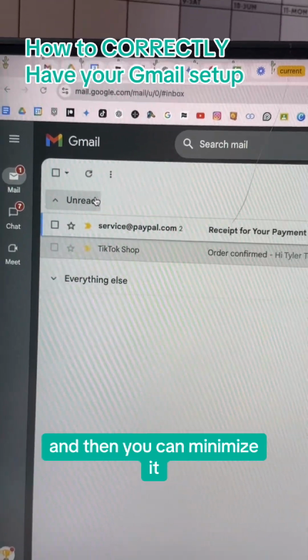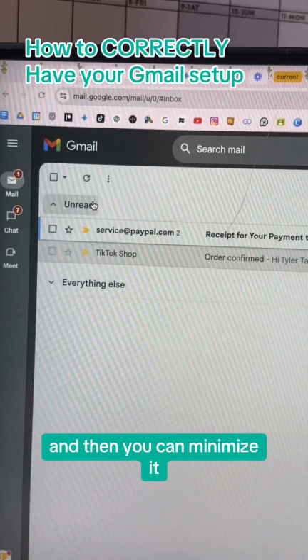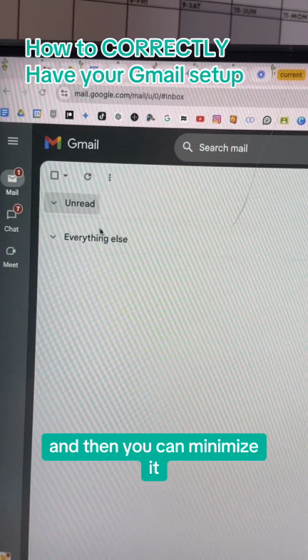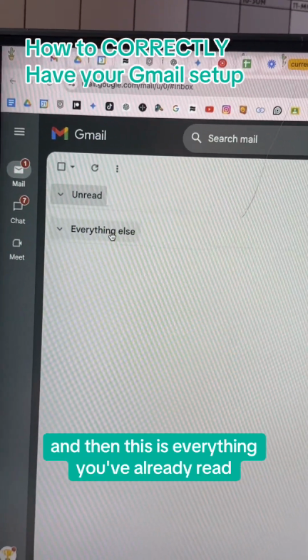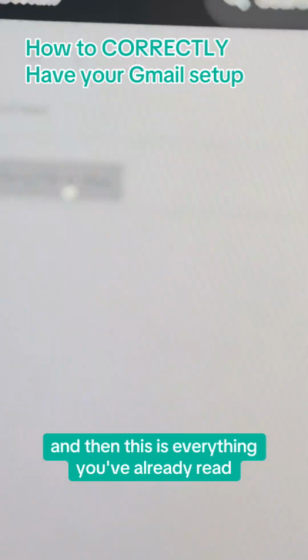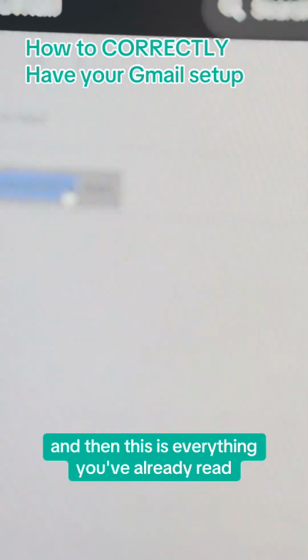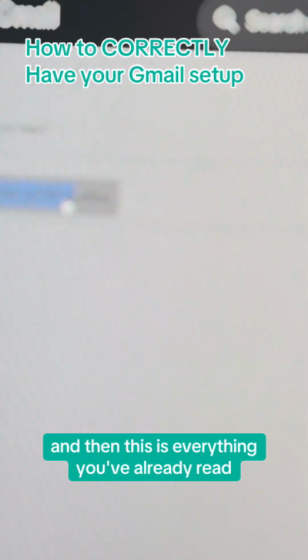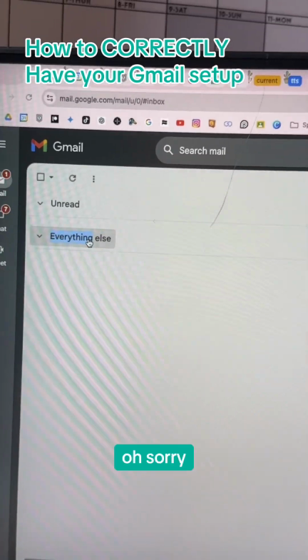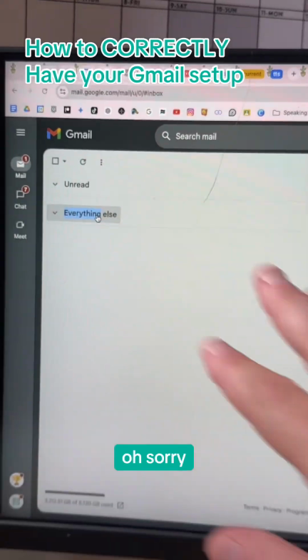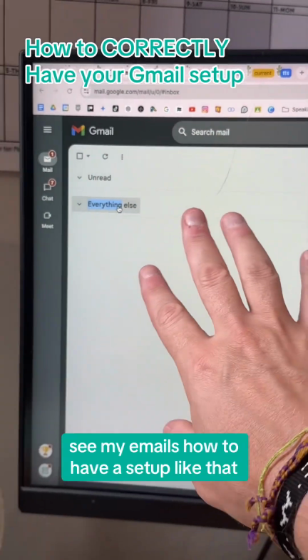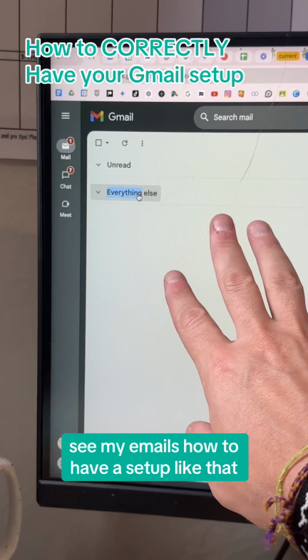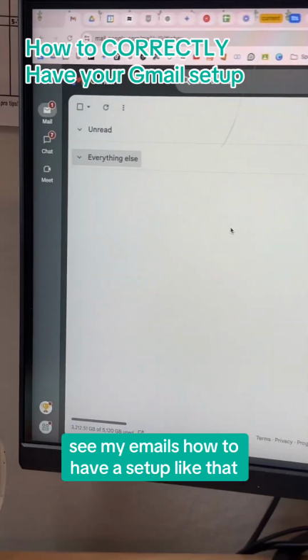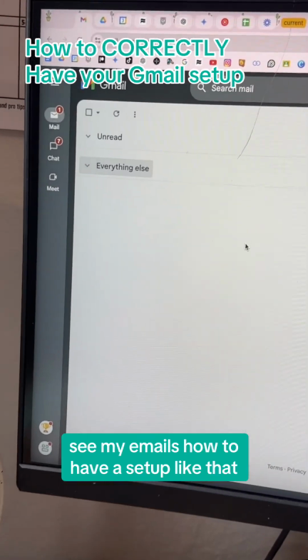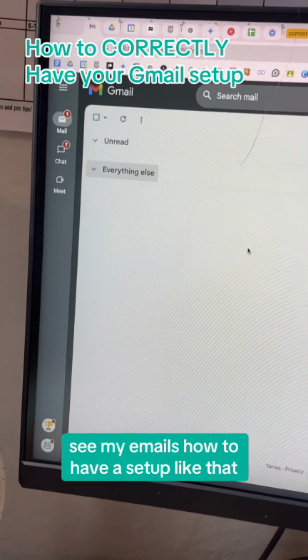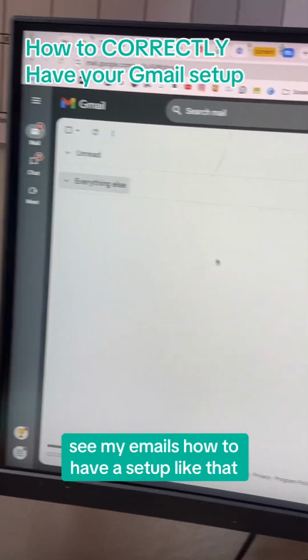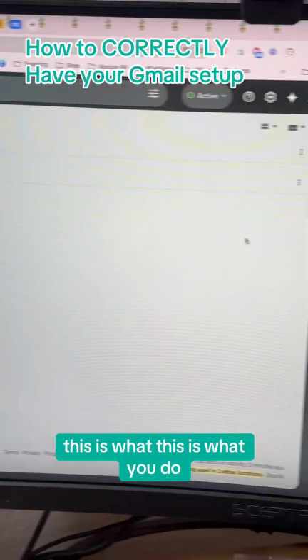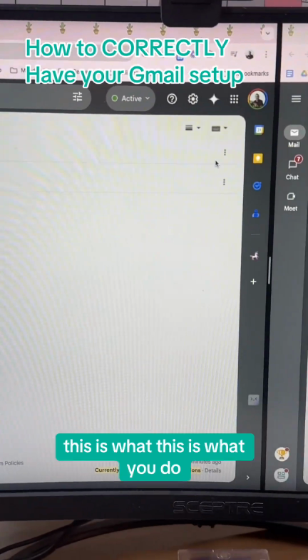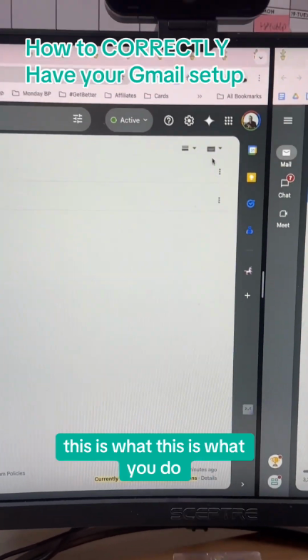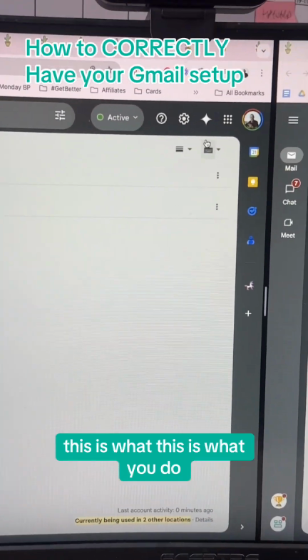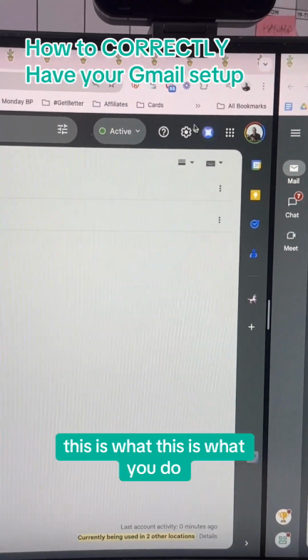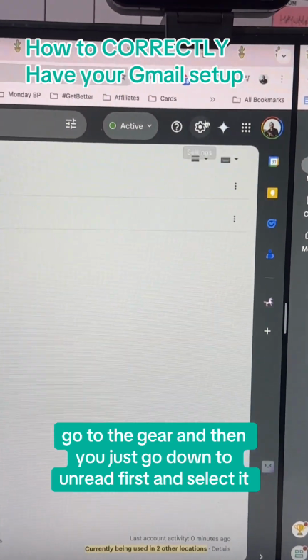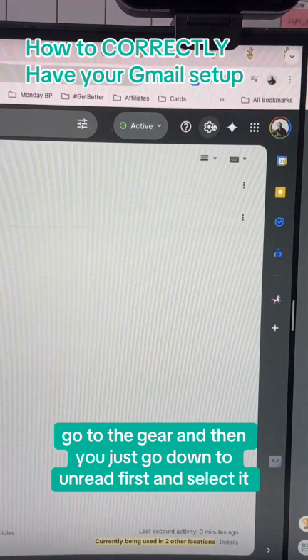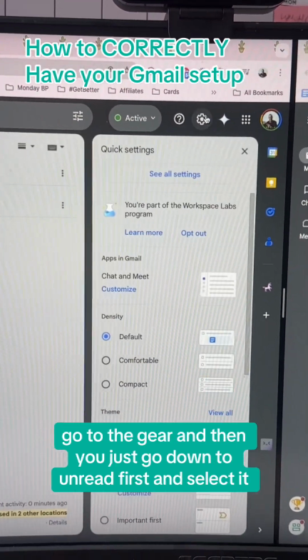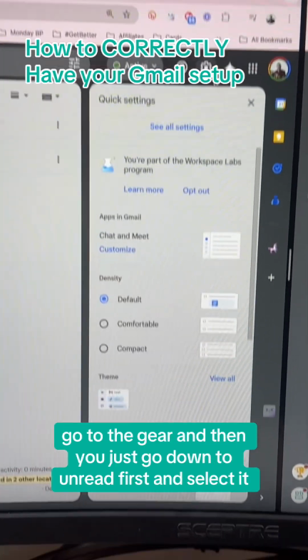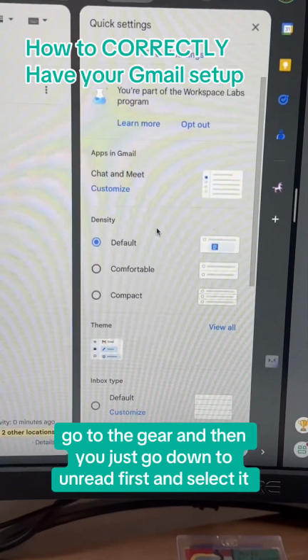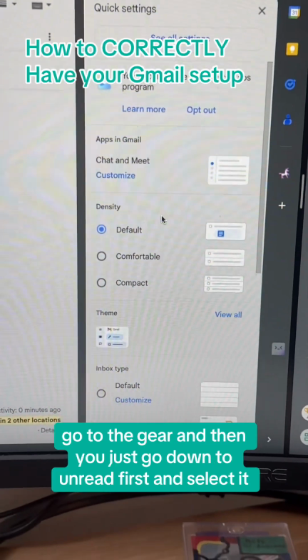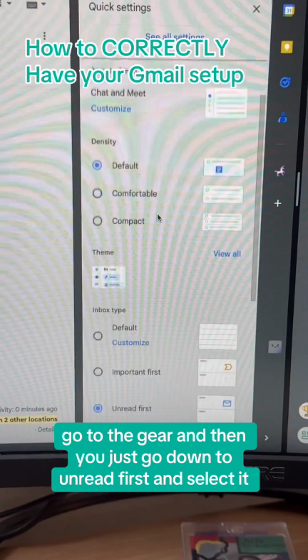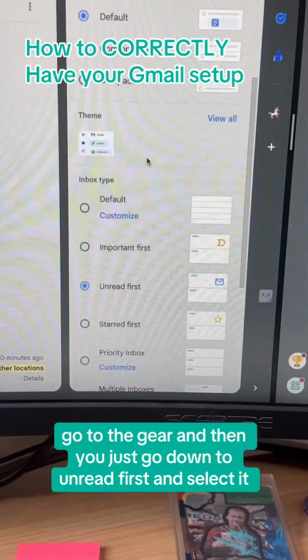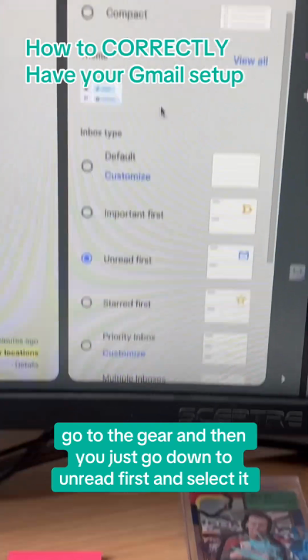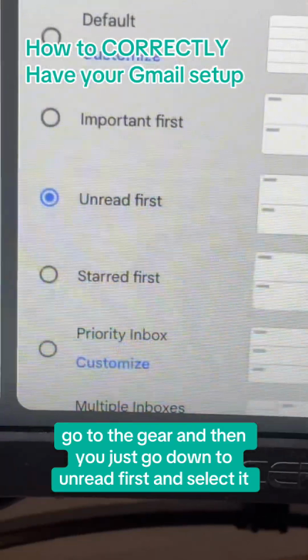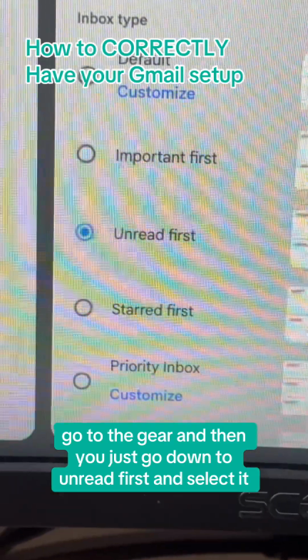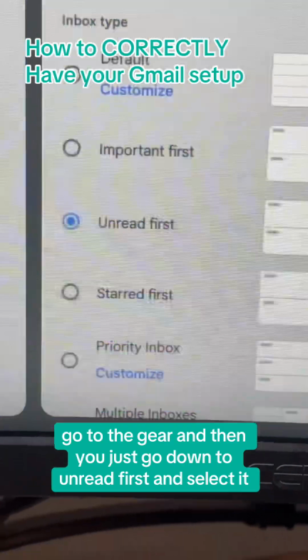And then you can minimize it. And then this is everything you've already read. Sorry, you can see my emails. How to have a setup like that — this is what you do: go to the gear and then just go down to unread first and select it.